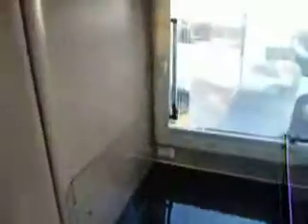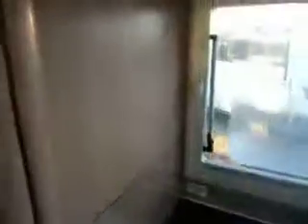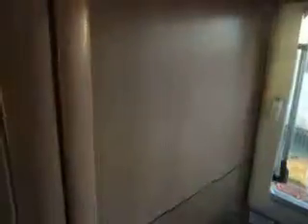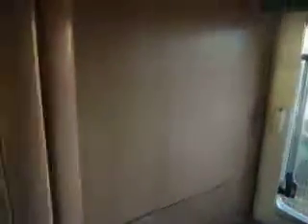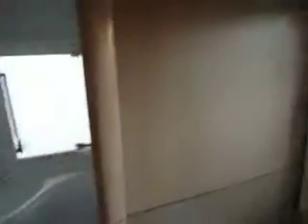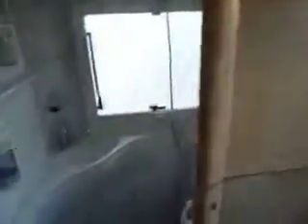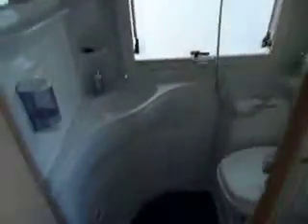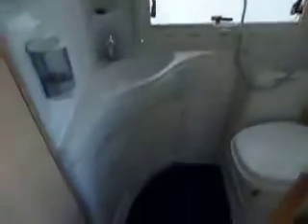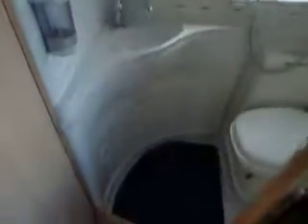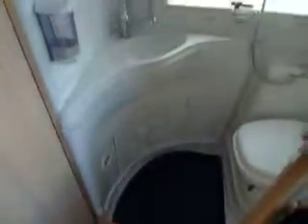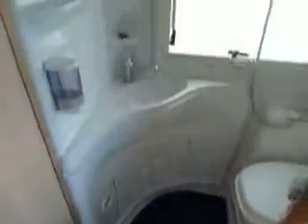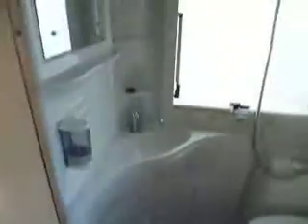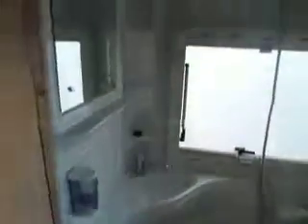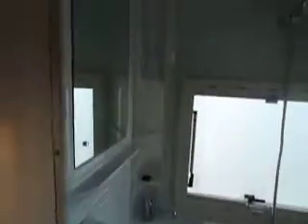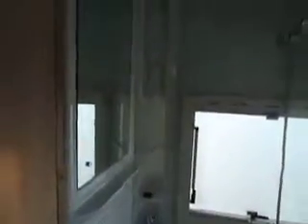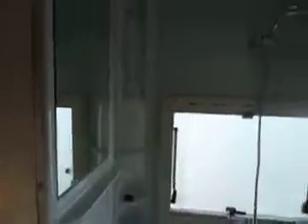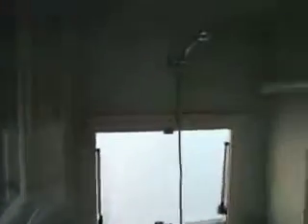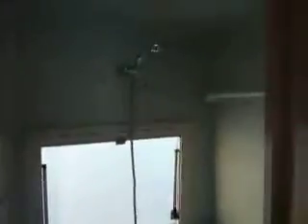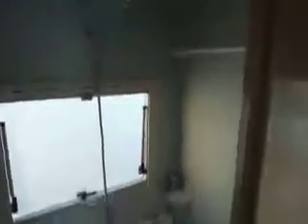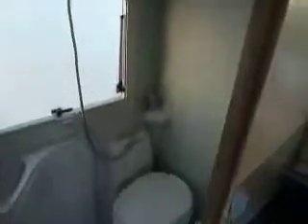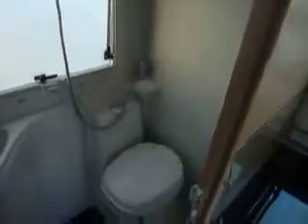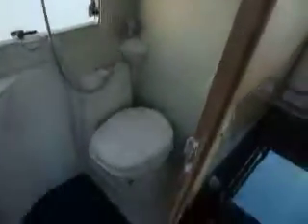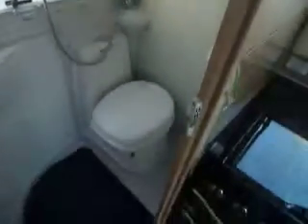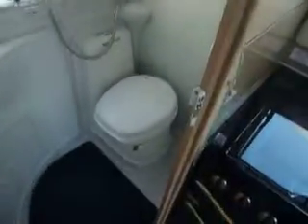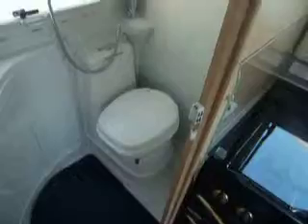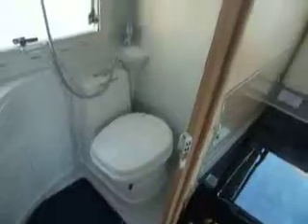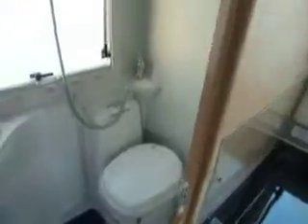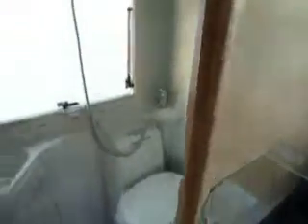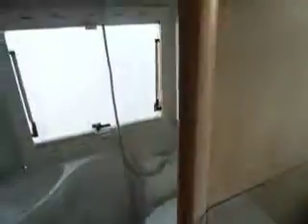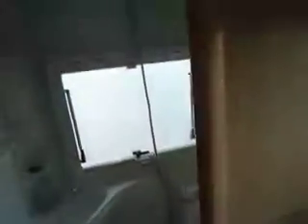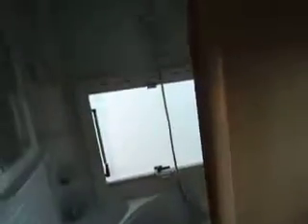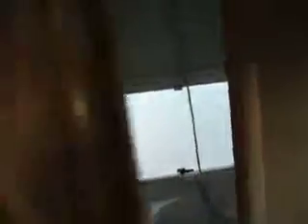Into the washroom — a nice one-piece vanity unit with your shower and your Thetford toilet. Very nice and very simple to use.